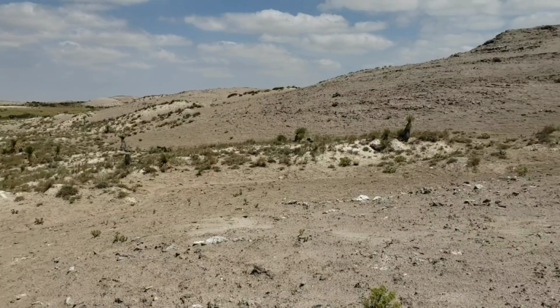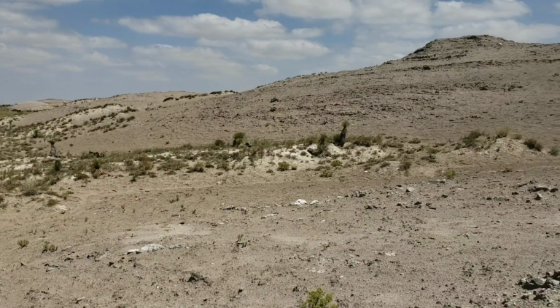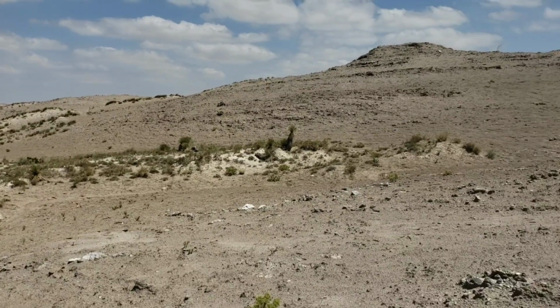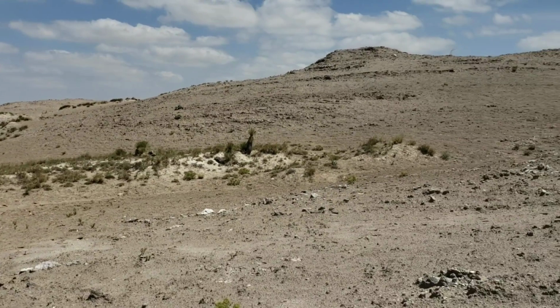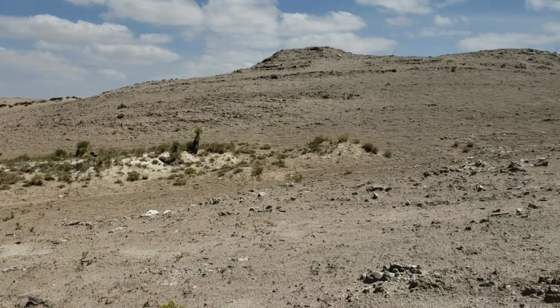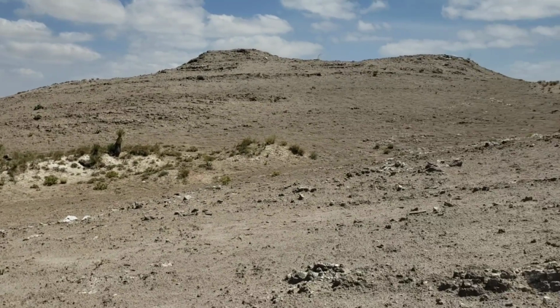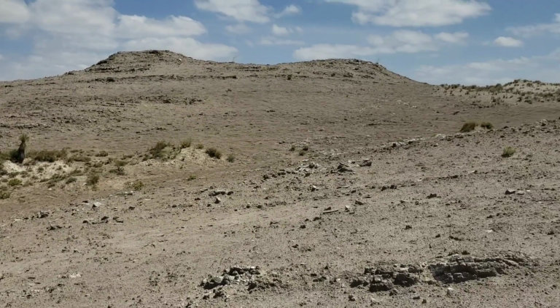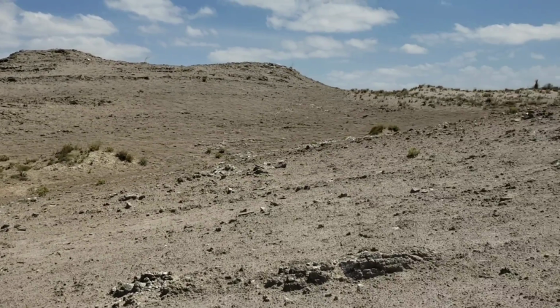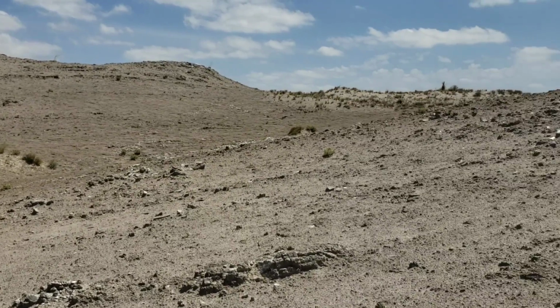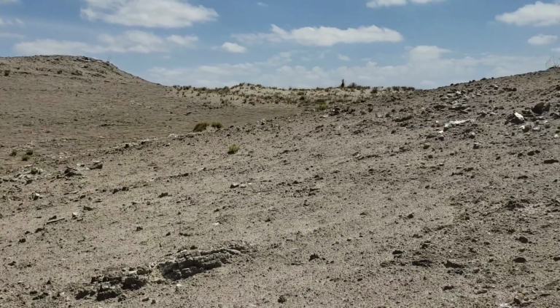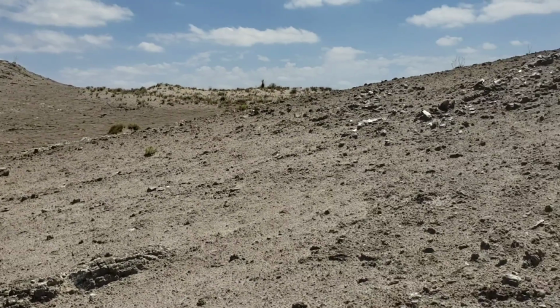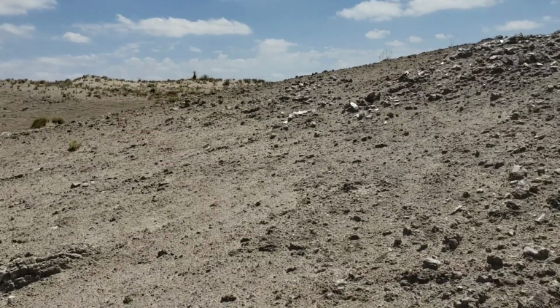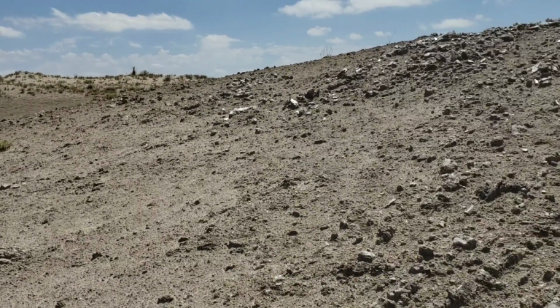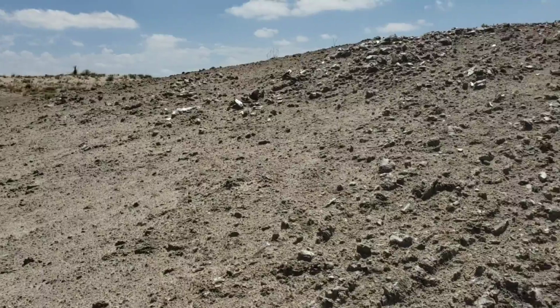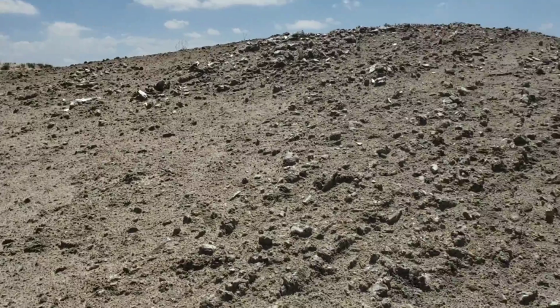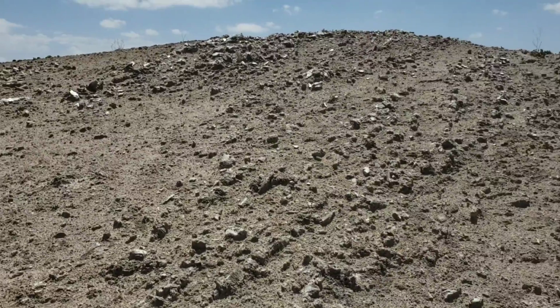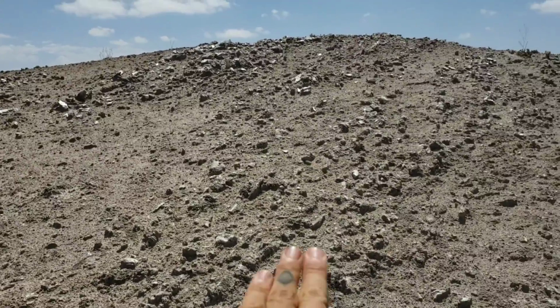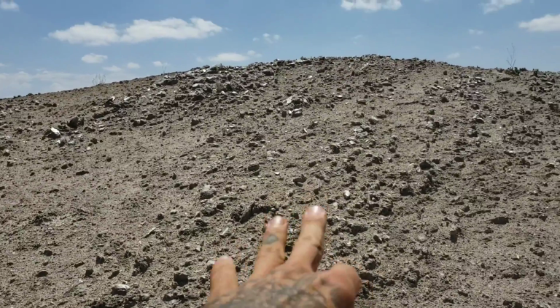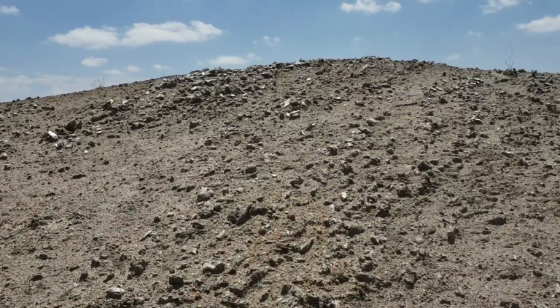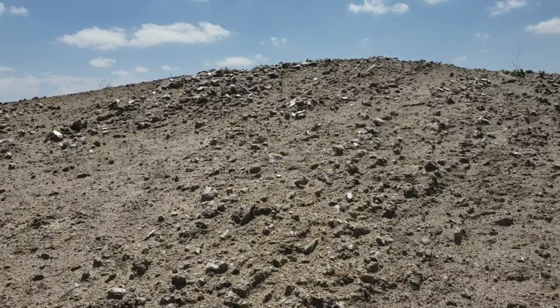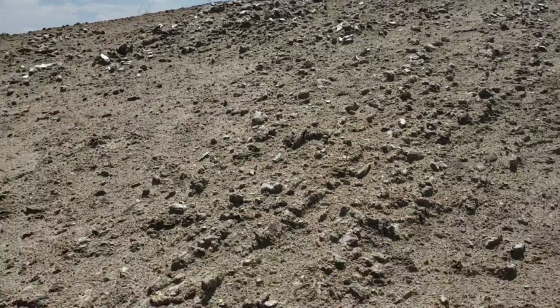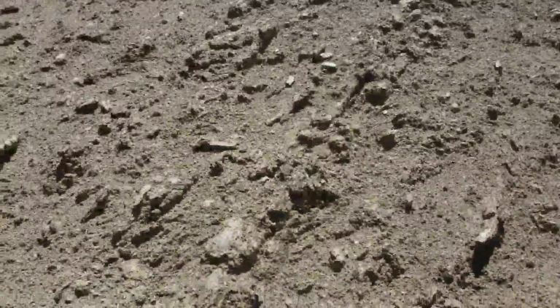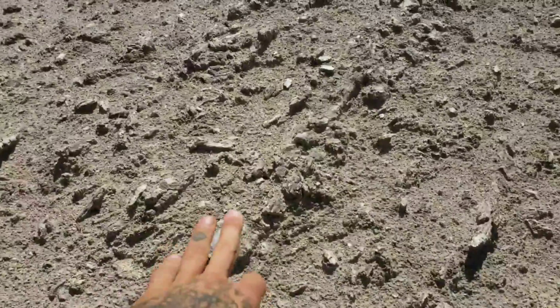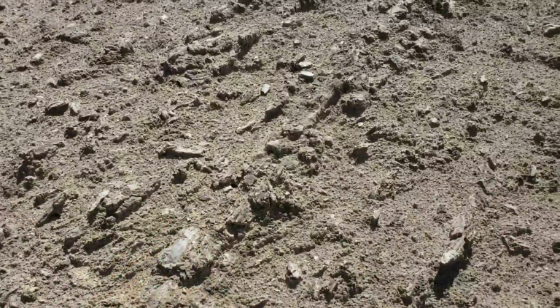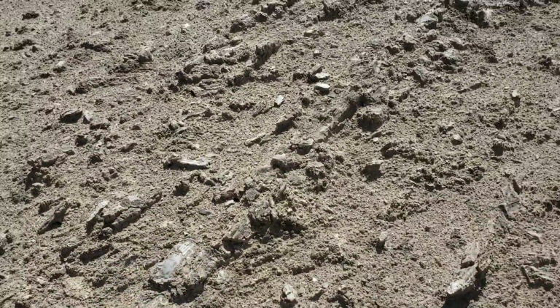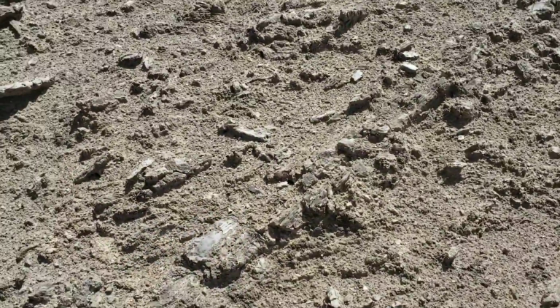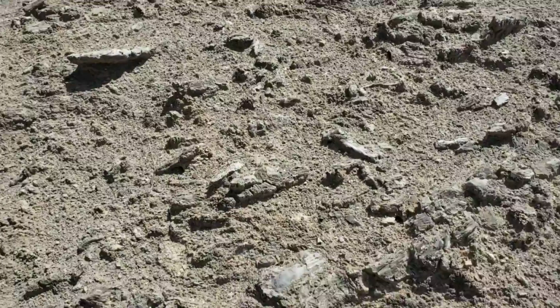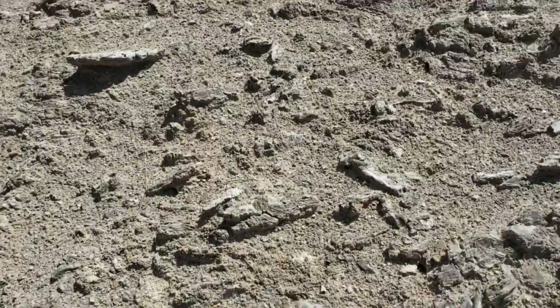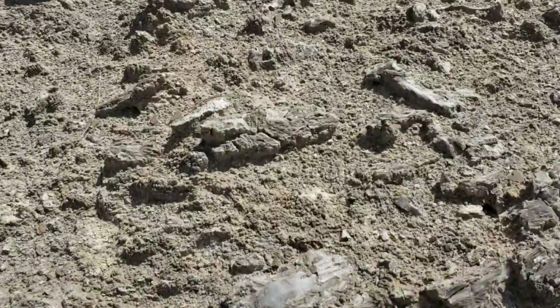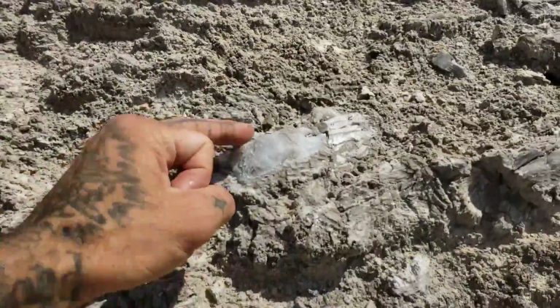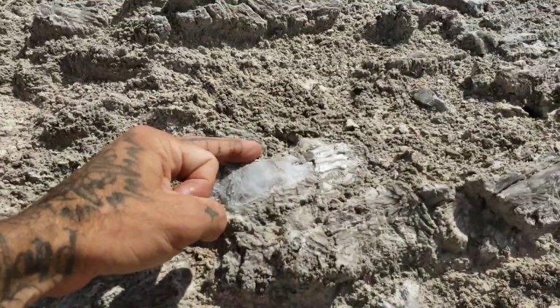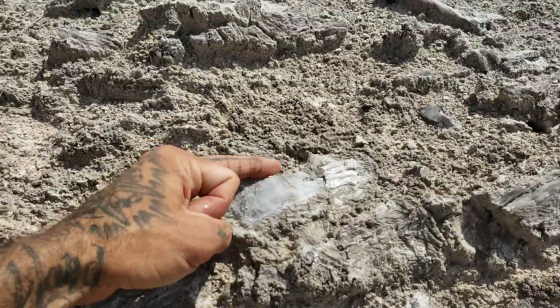Oh yeah, look at all that beautiful Permian limestone, all that sexy calcareous dust. See all that shiny stuff in it? Look at all that gypsum, all the selenite crystals, calcium sulfate.